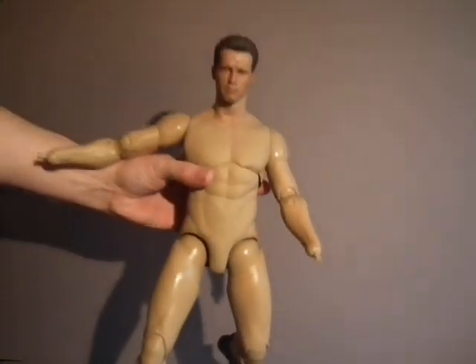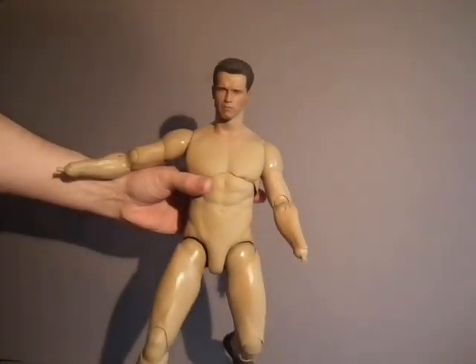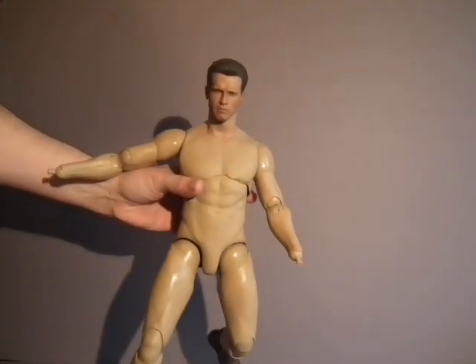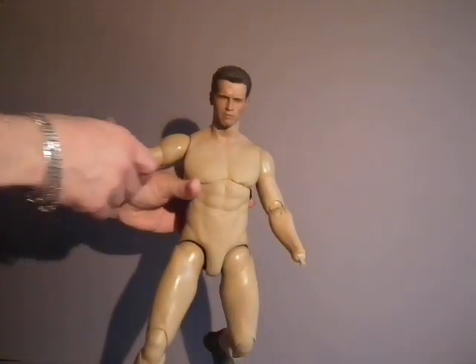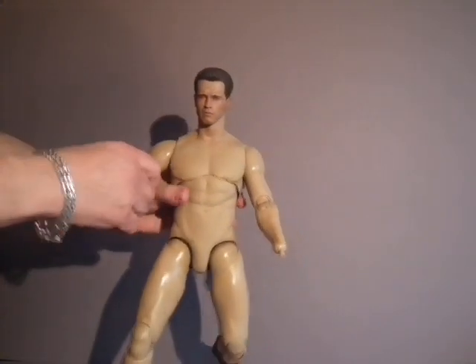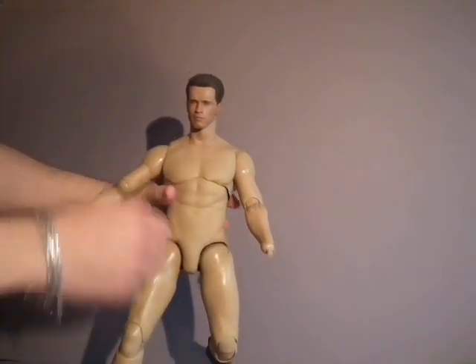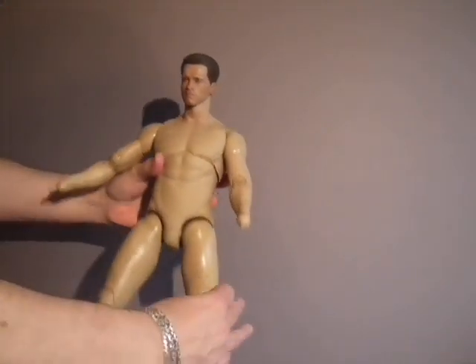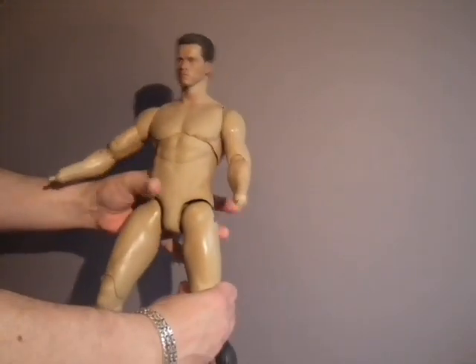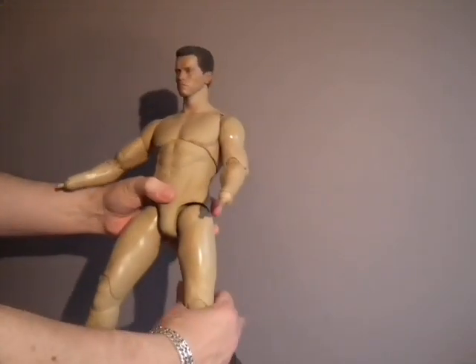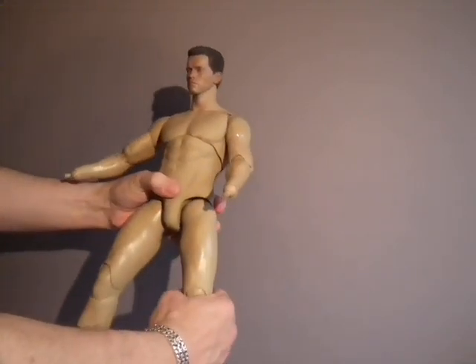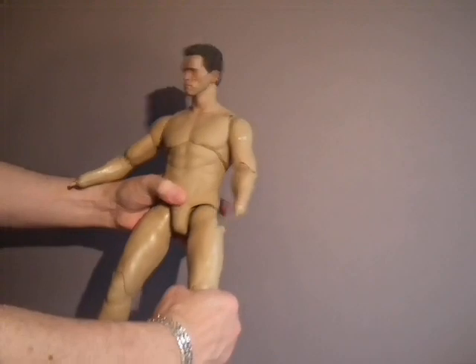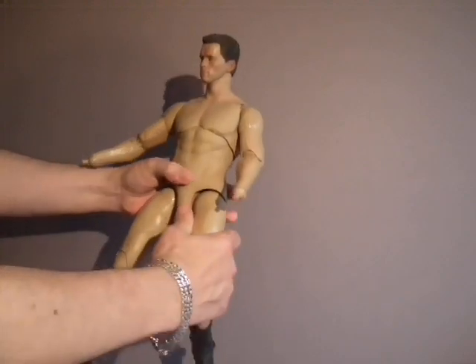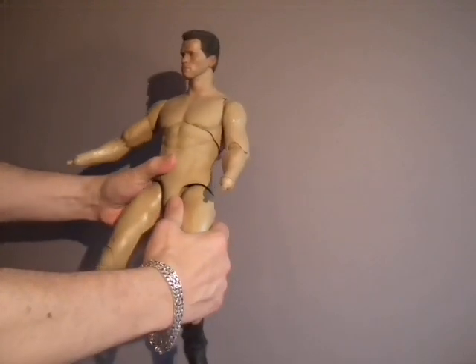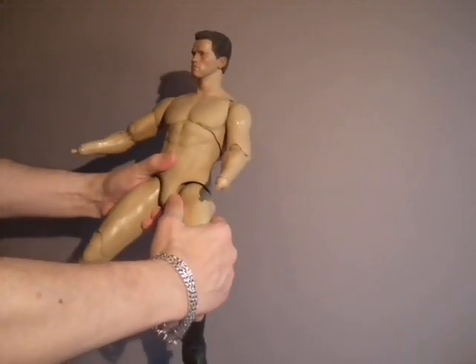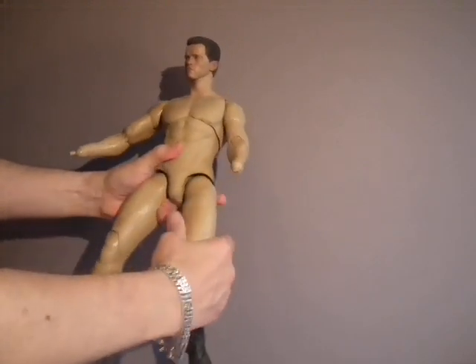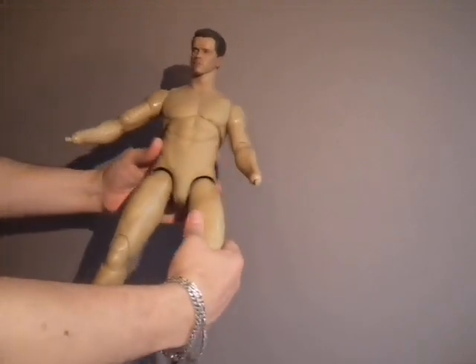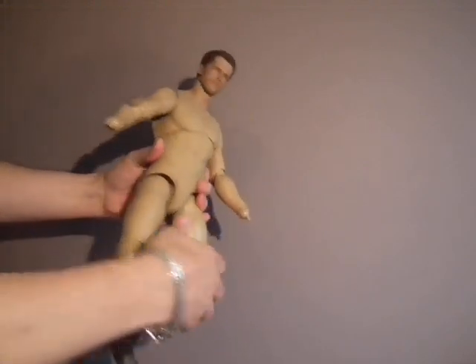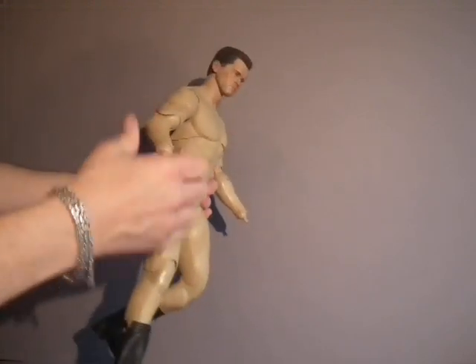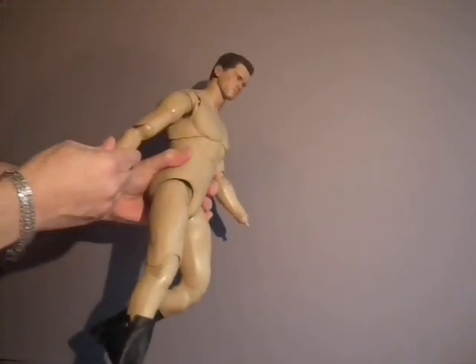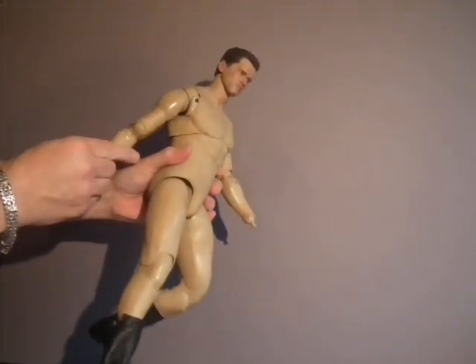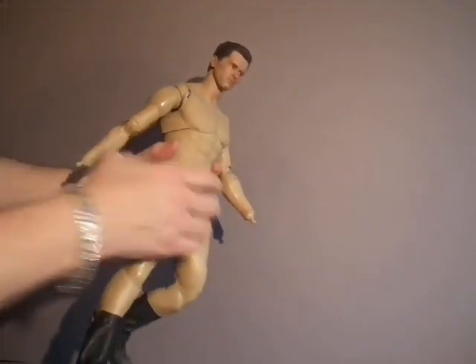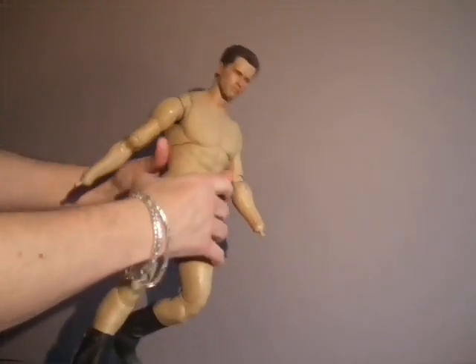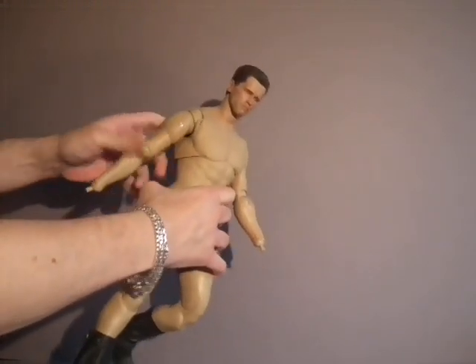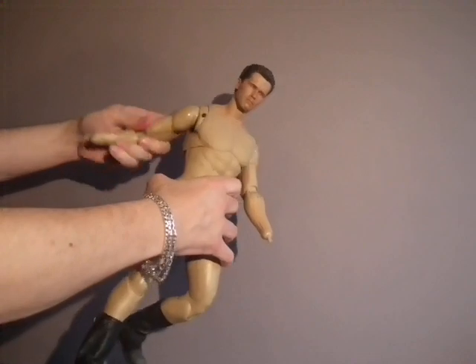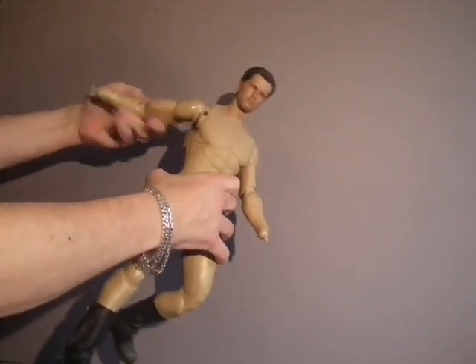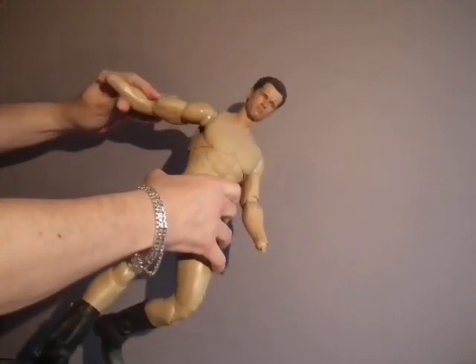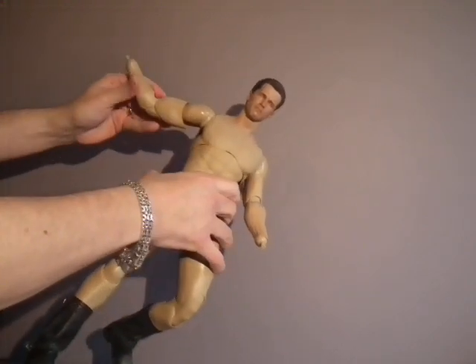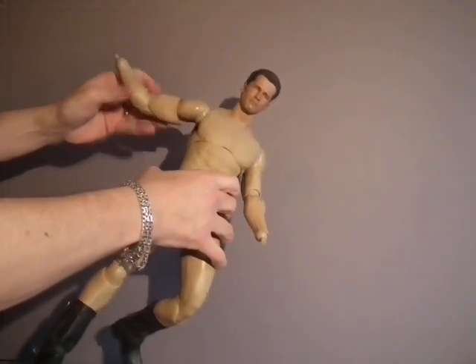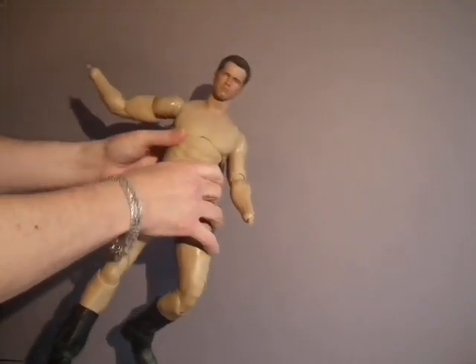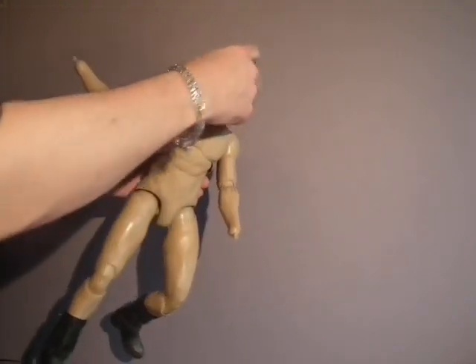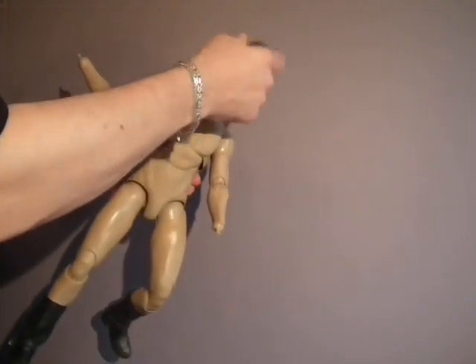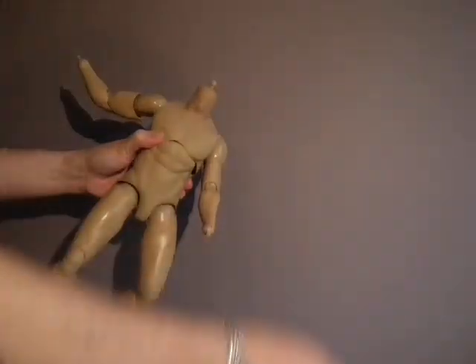One of the things that concerned people about this figure was articulation, and I just wanted to show that there is nothing to worry about. This is basically a fully articulated 1/4 scale figure. In the same way as a 1/6 figure is articulated, it can come off.